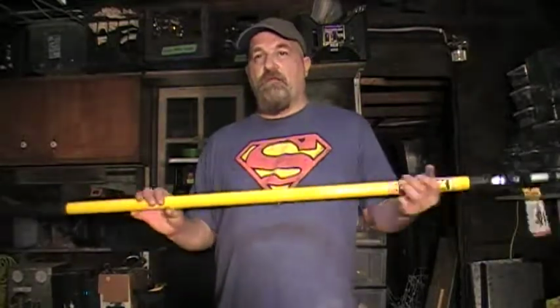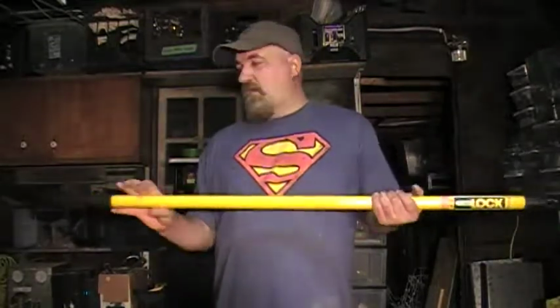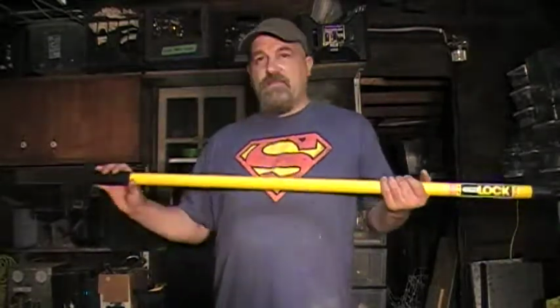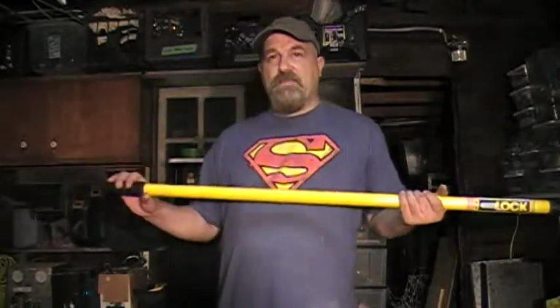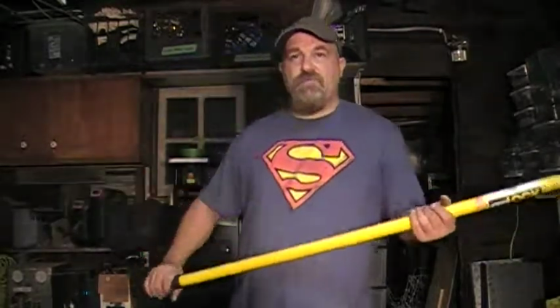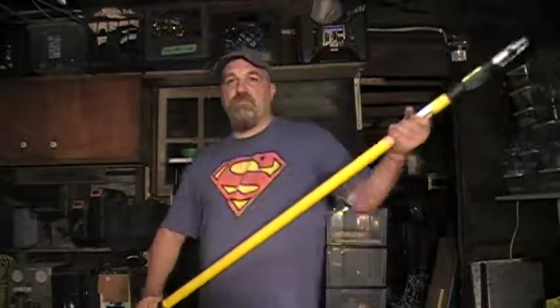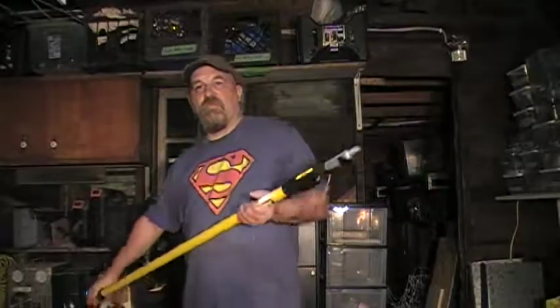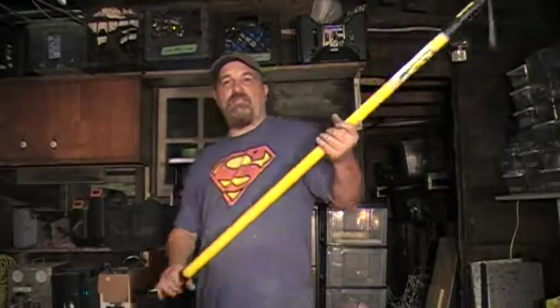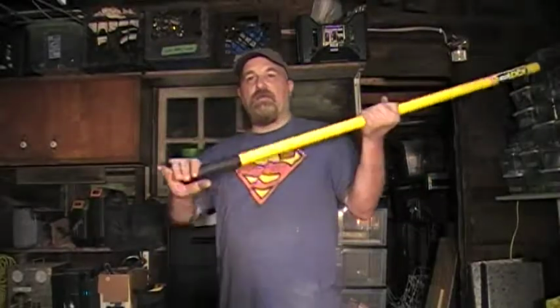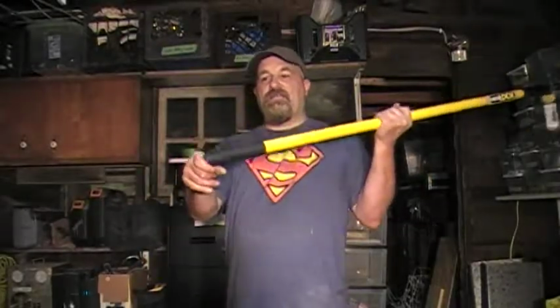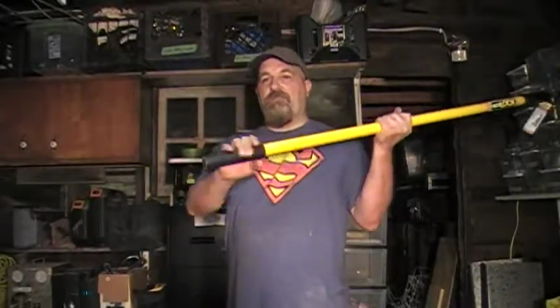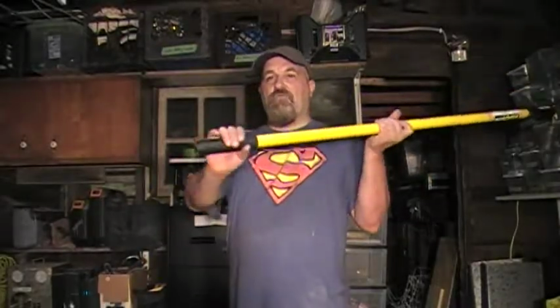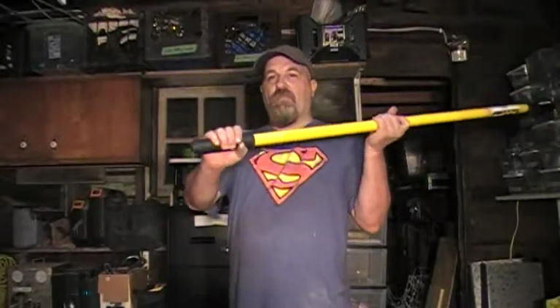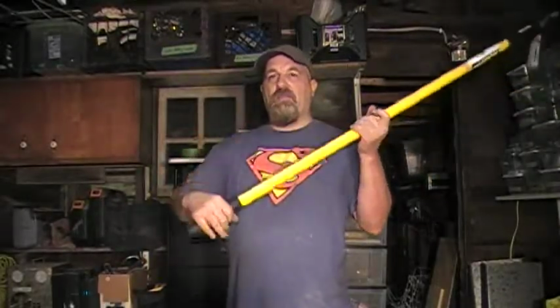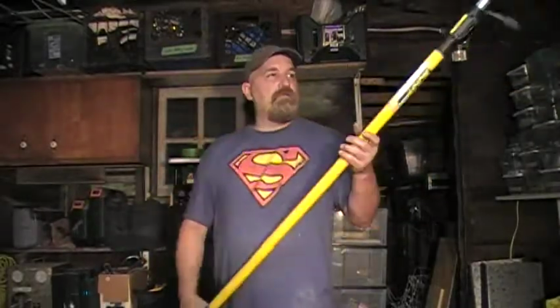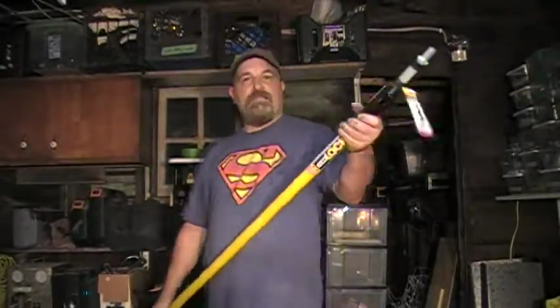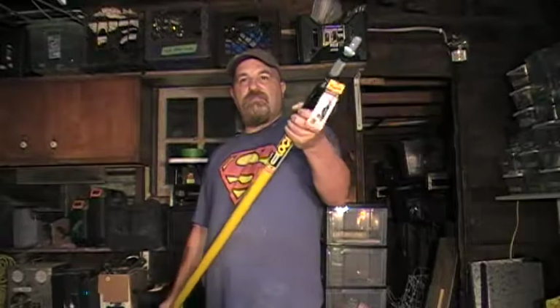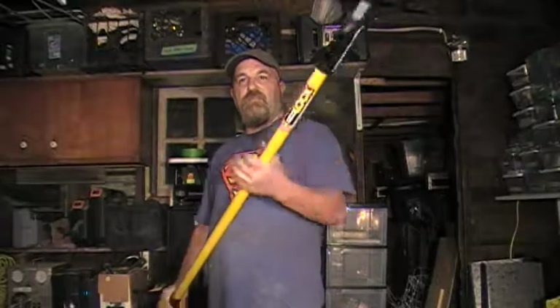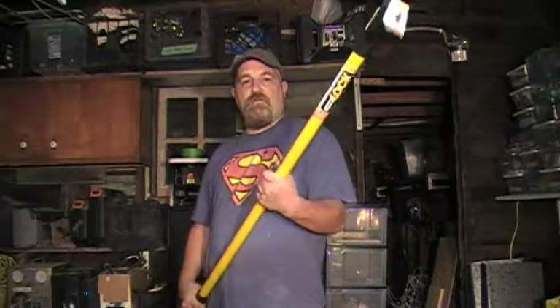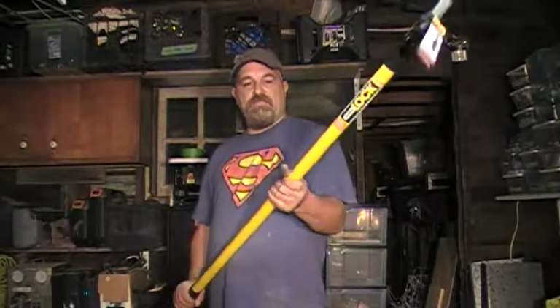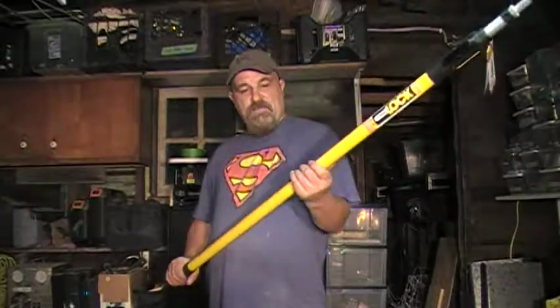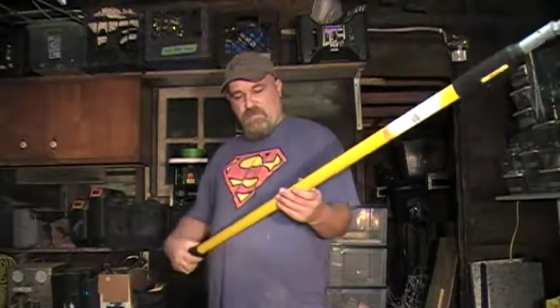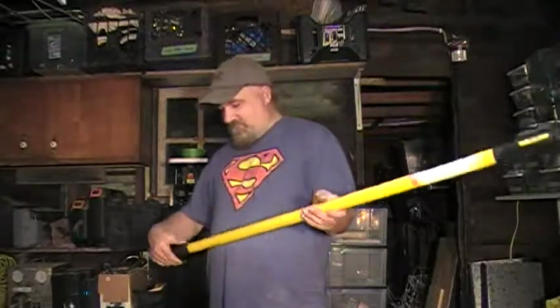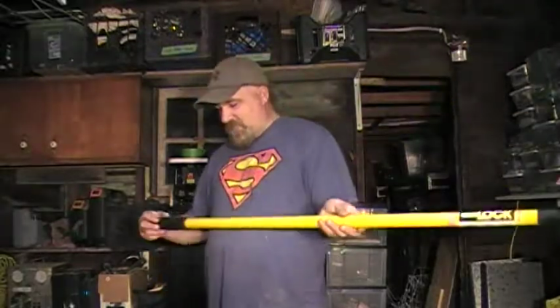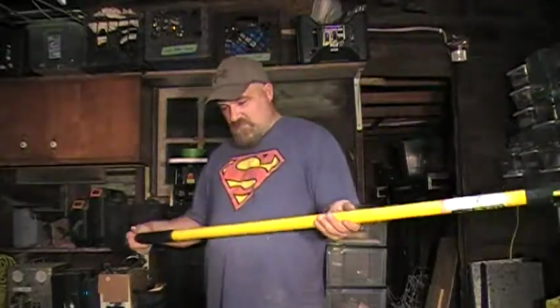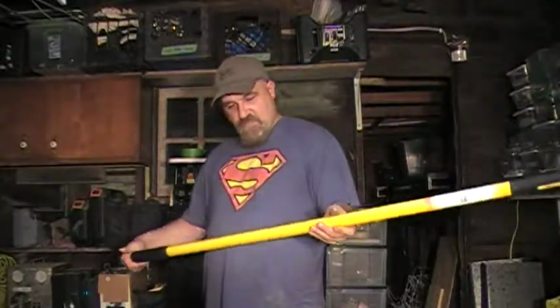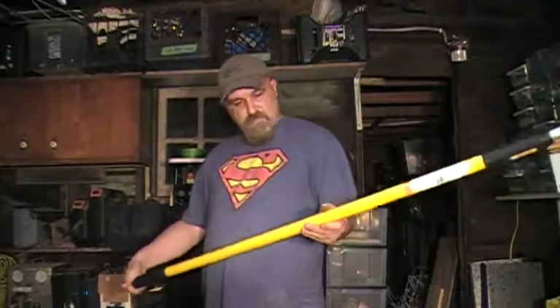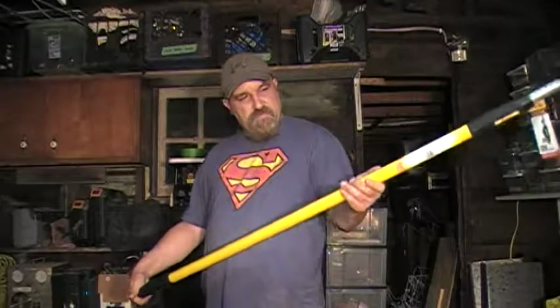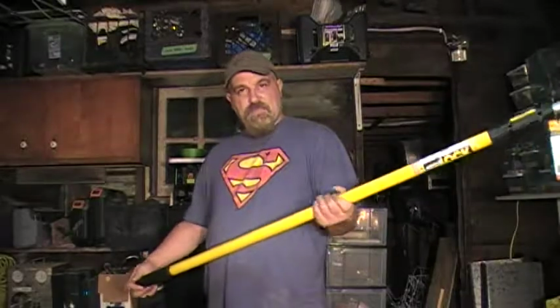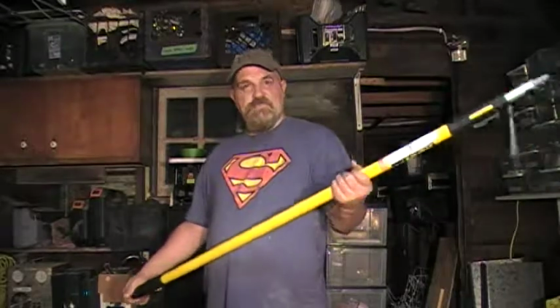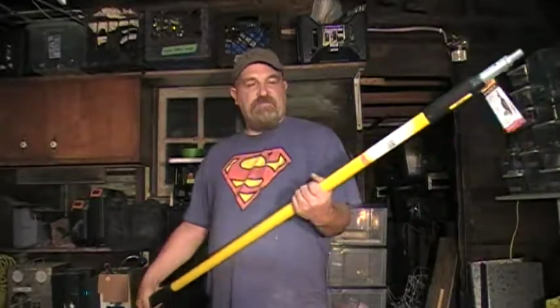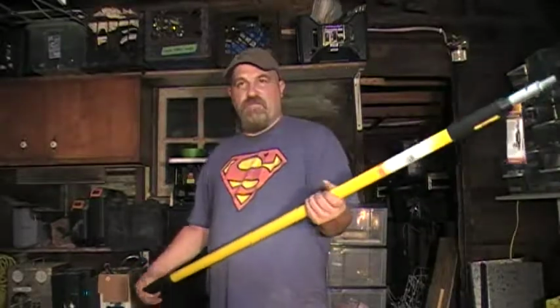Anywhere between four and eight feet, you can stop it anywhere in there and get the exact distance you want that's comfortable for you. It's got a nice rubbery grip right here on the end. I don't know if this is fiberglass or what it's made of, but it's got a nice feel to it.